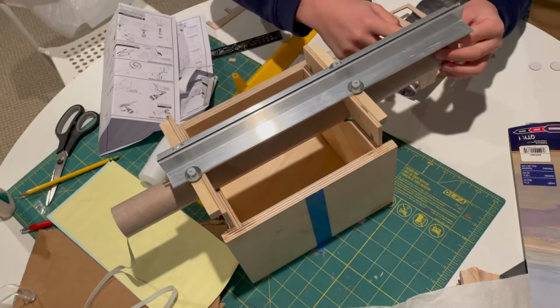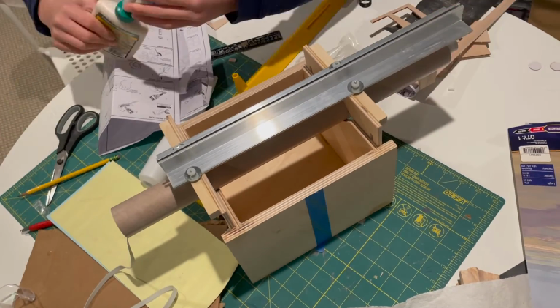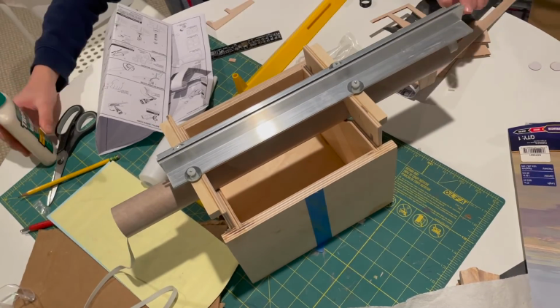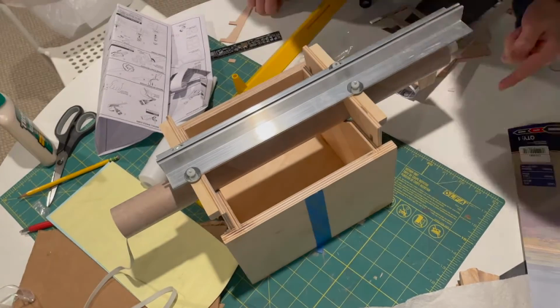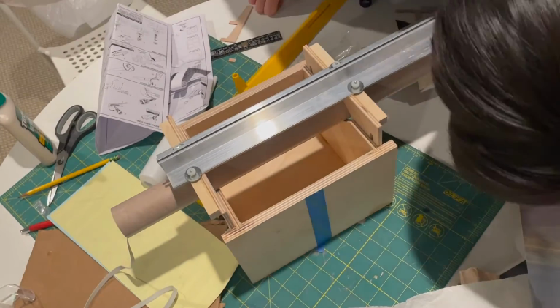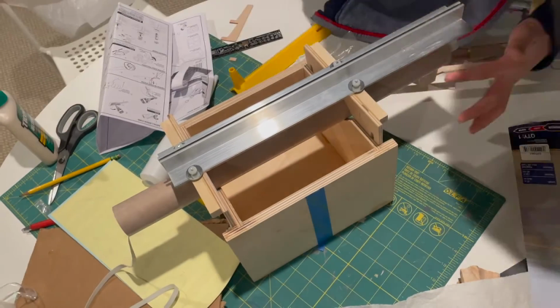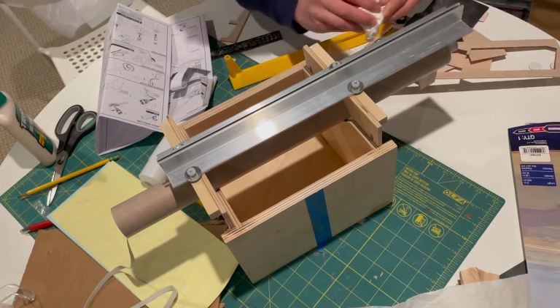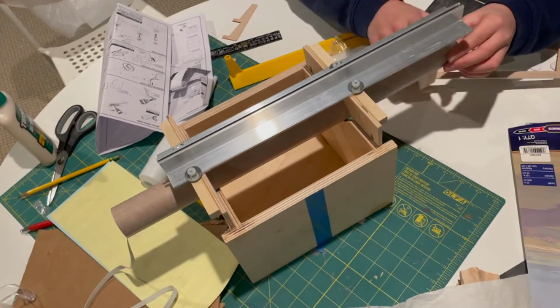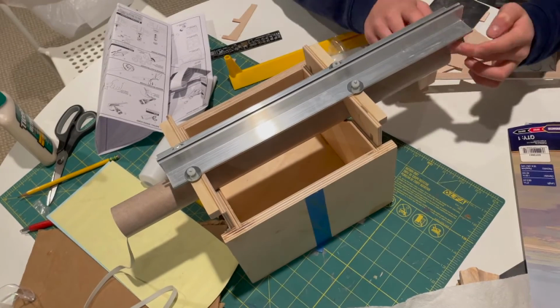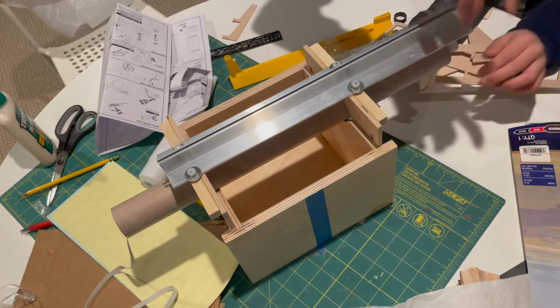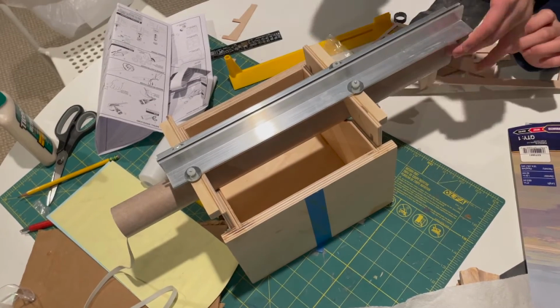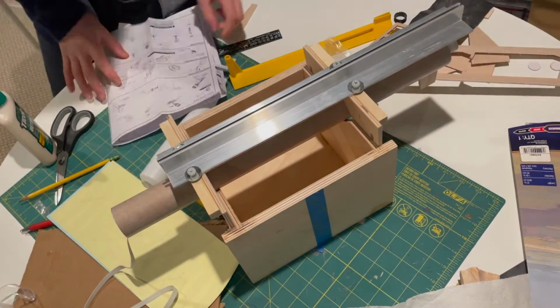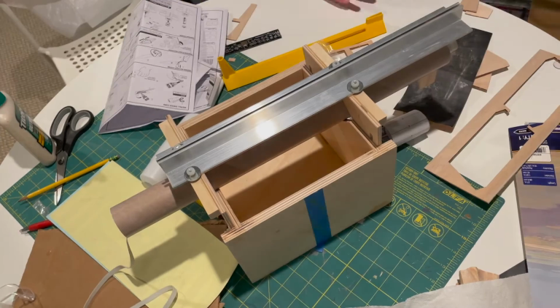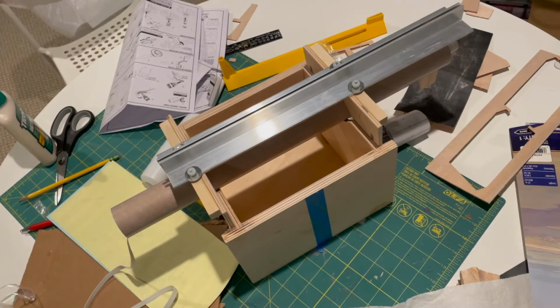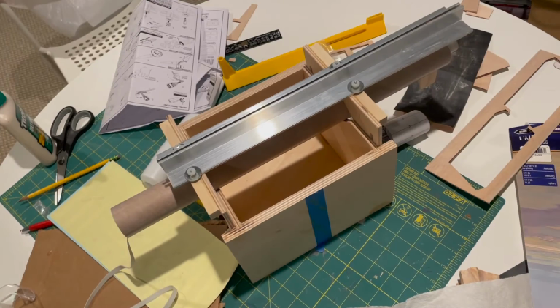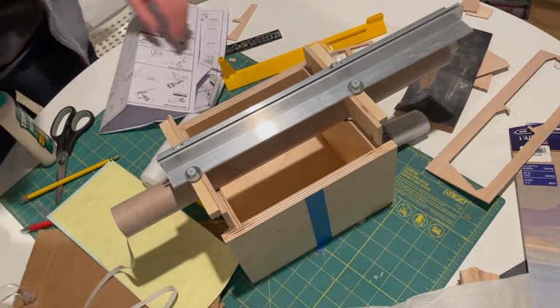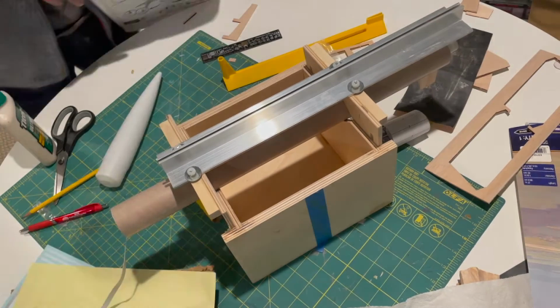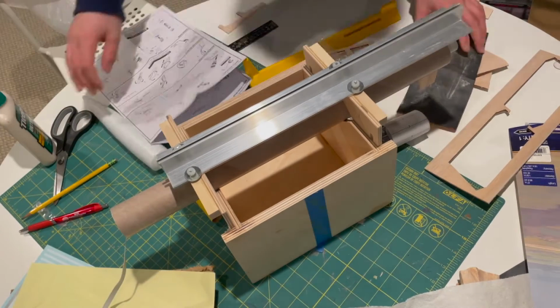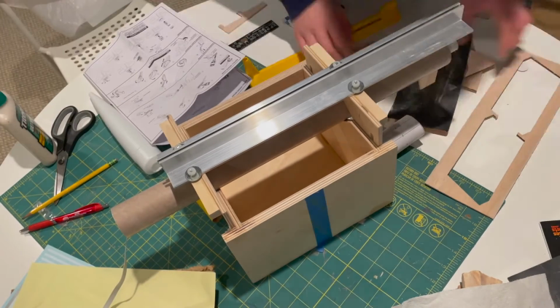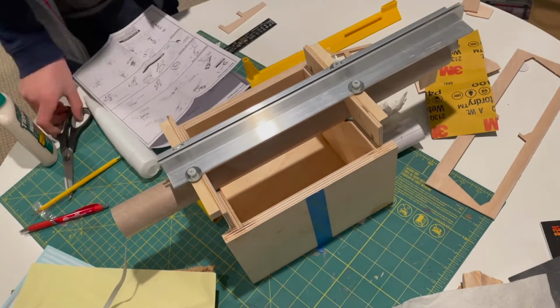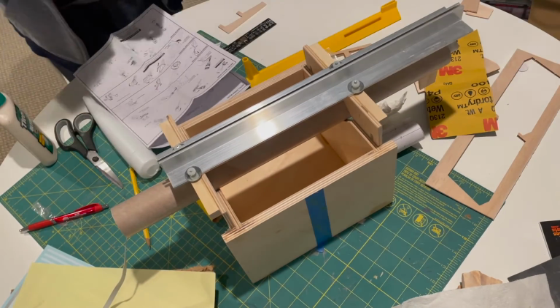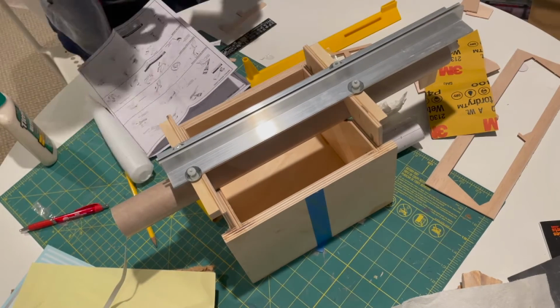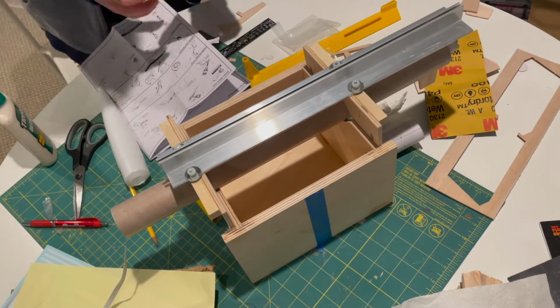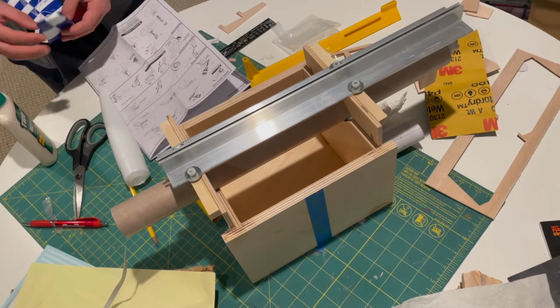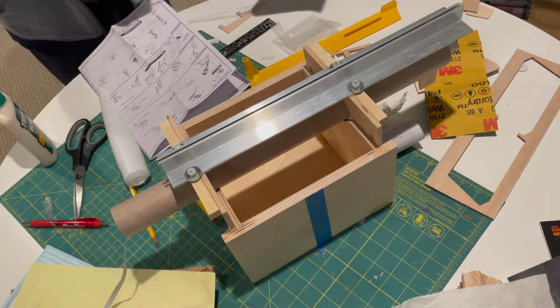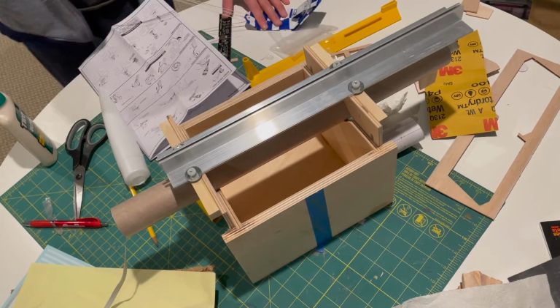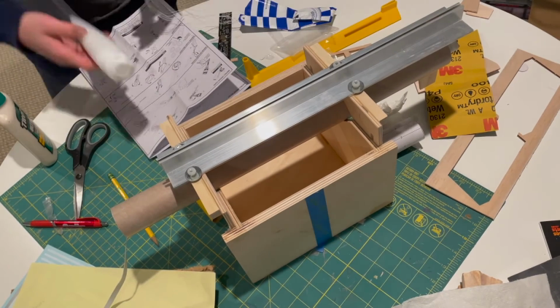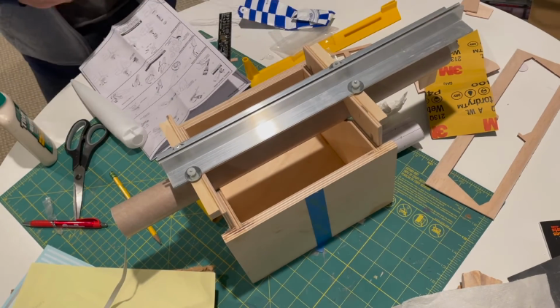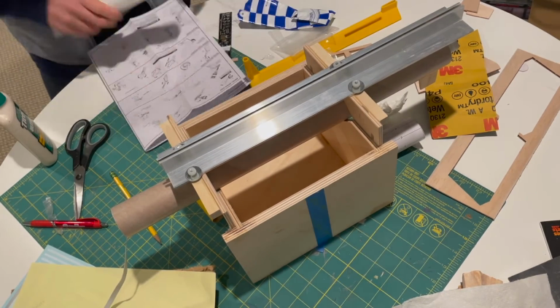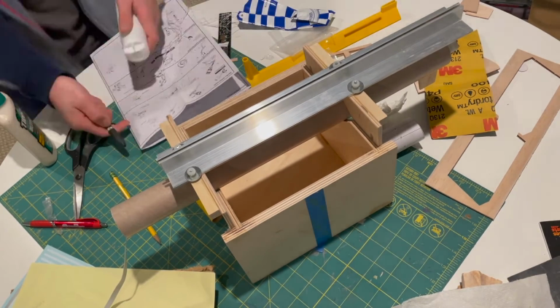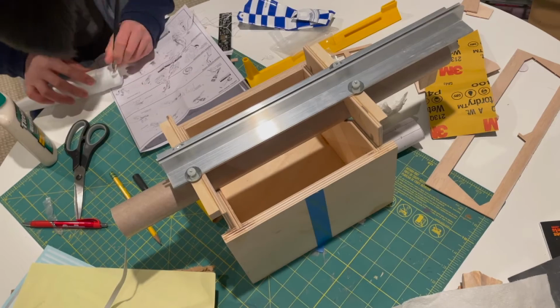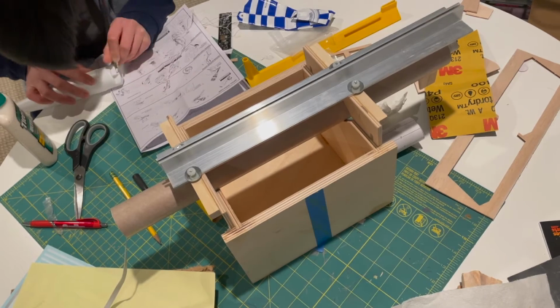While the wings are drying, I'm also preparing the parachute system by putting in the shock cord and the nose cone.